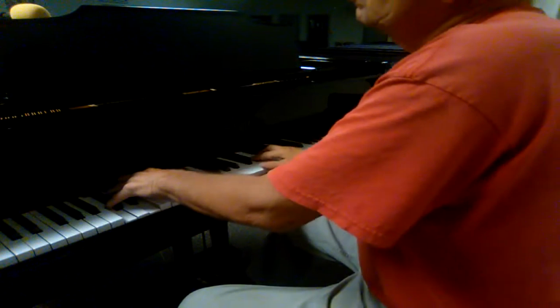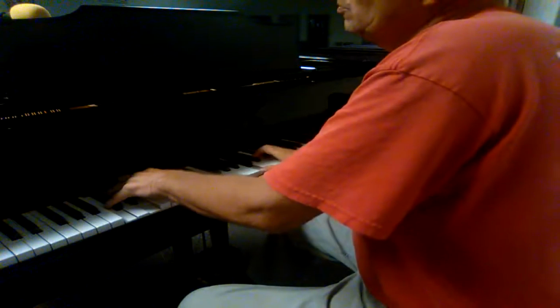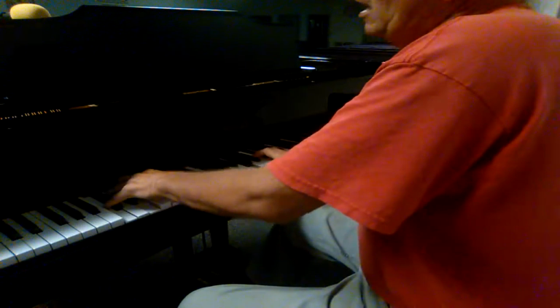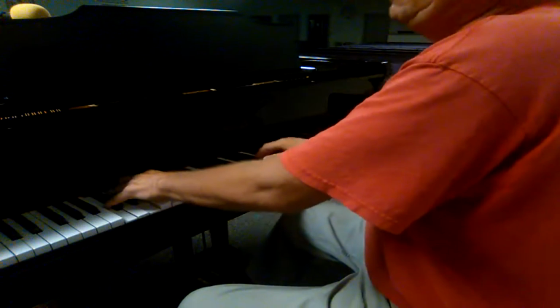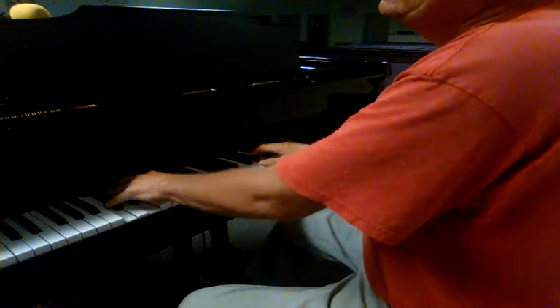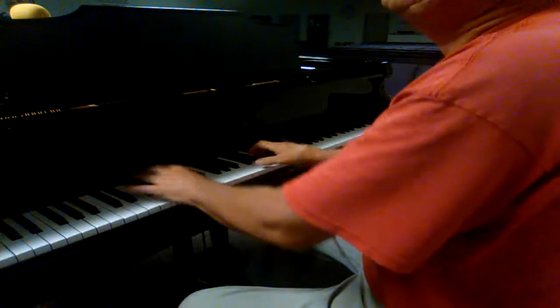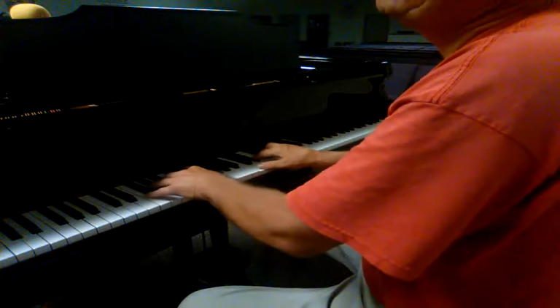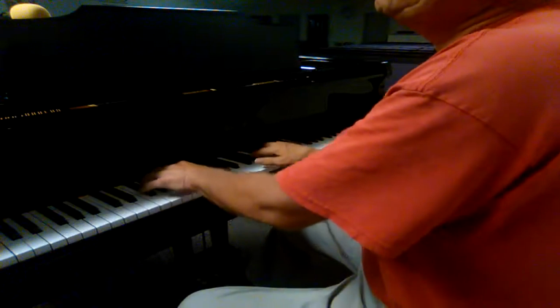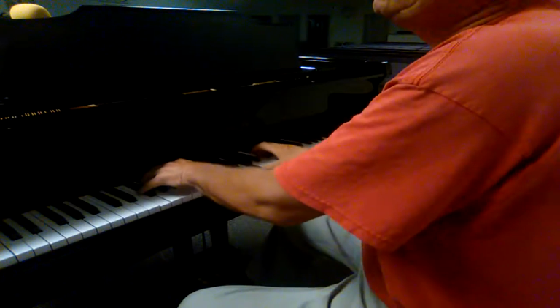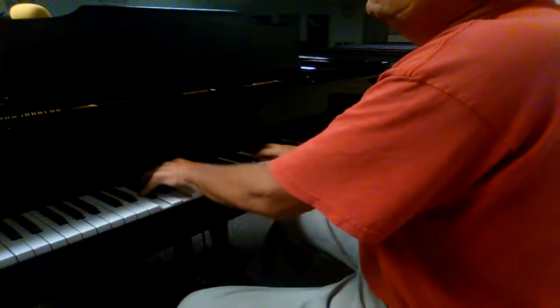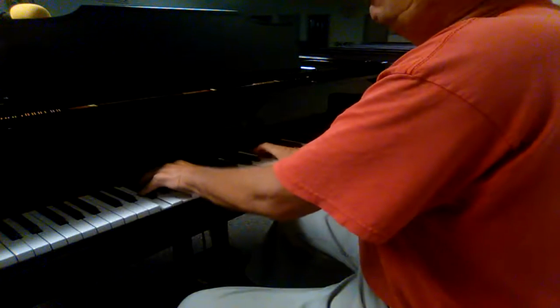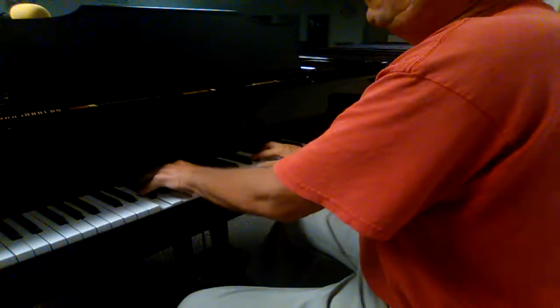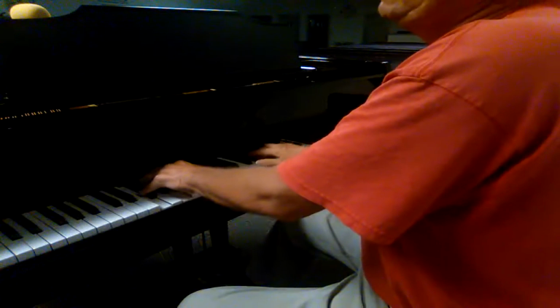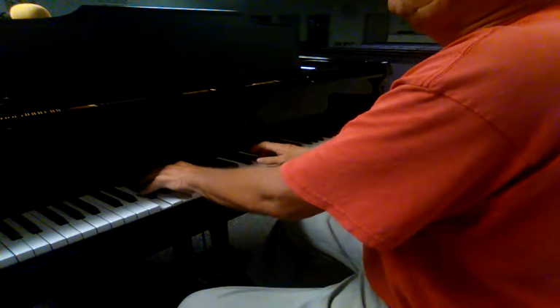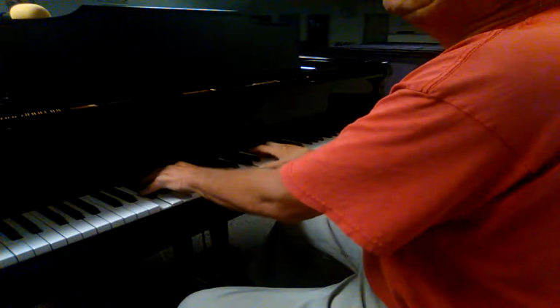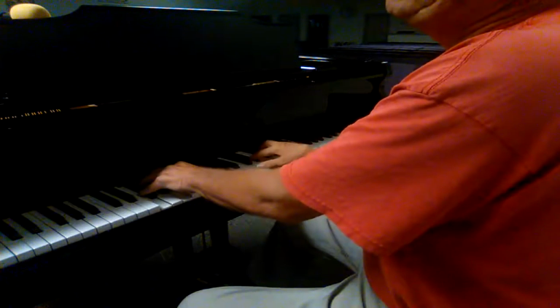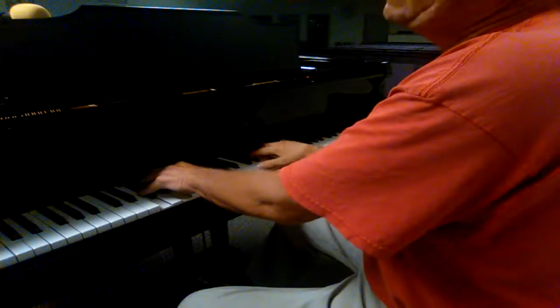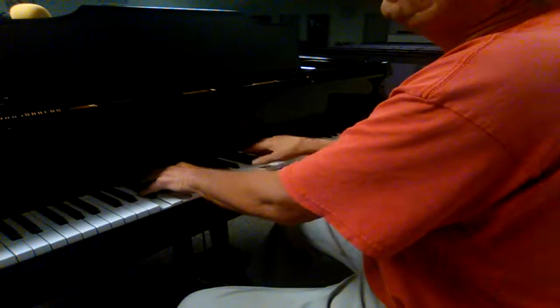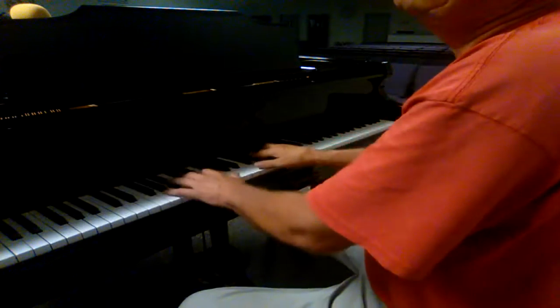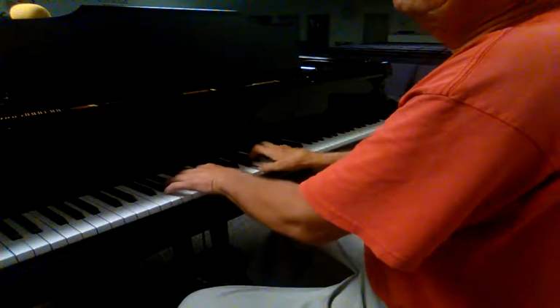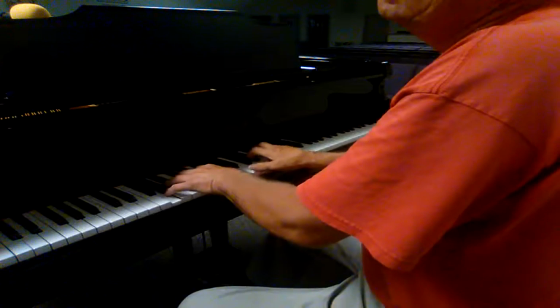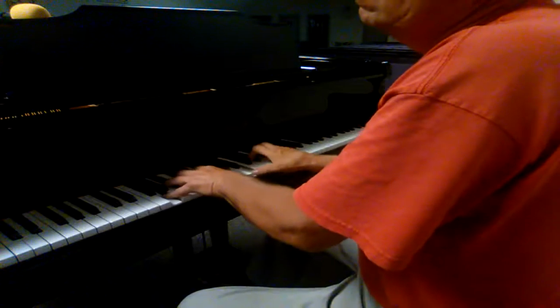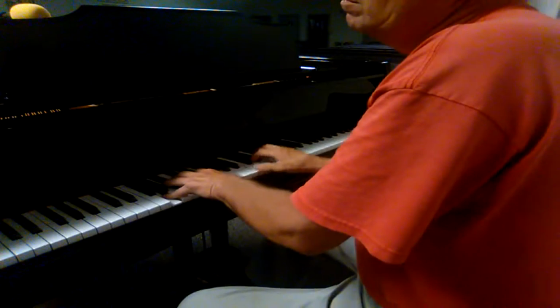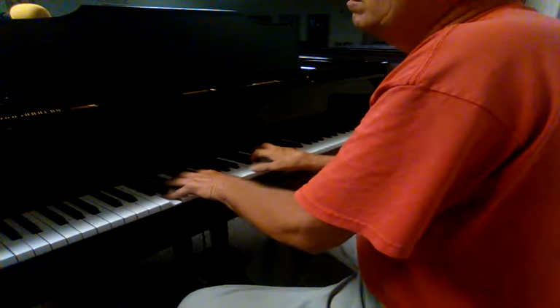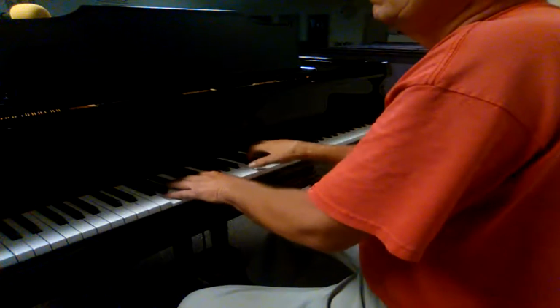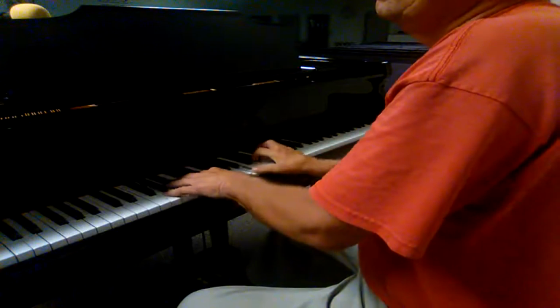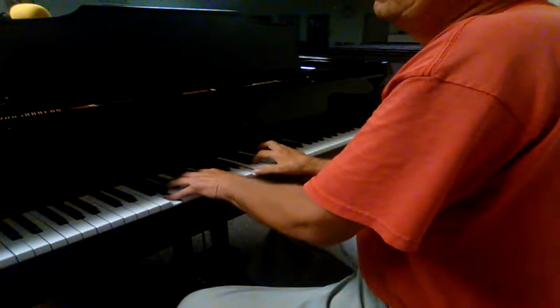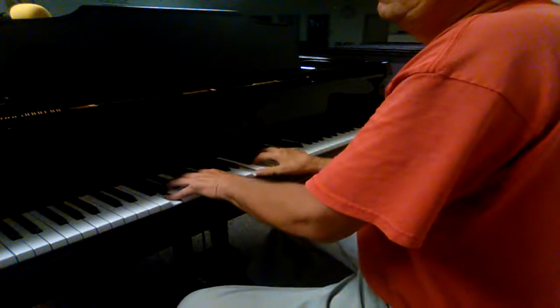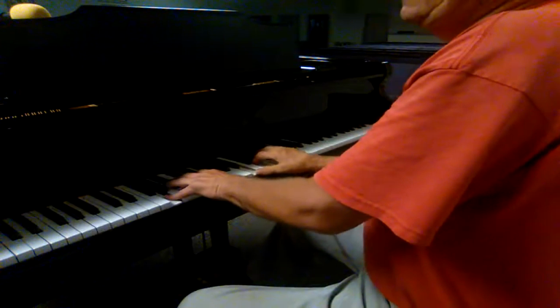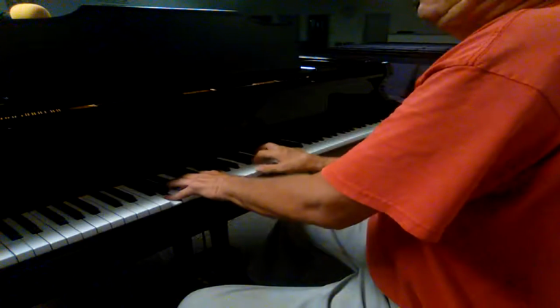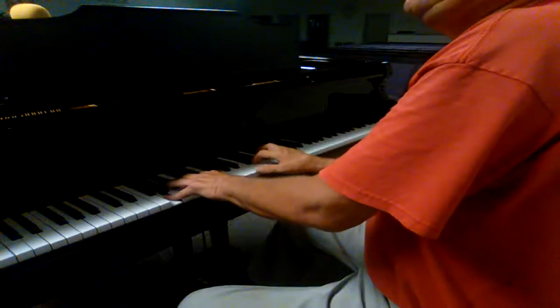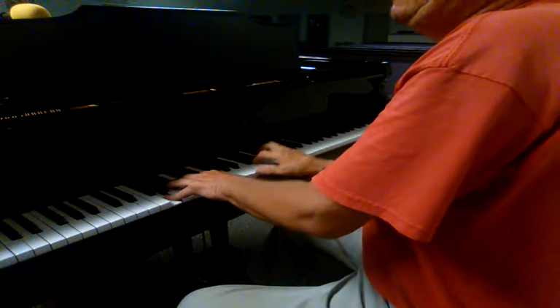So, I'm playing C blues at first, over everything, more or less assembly to the 5 chord, and I'm on G now.